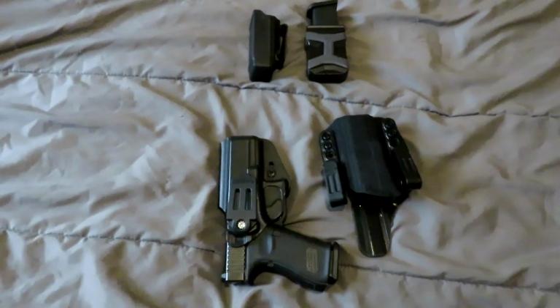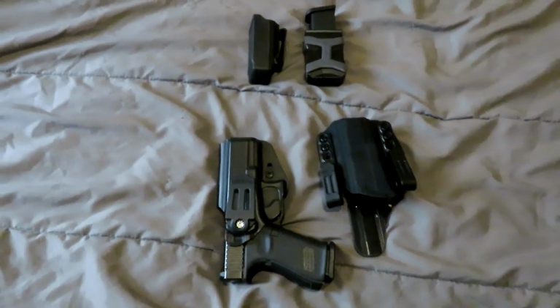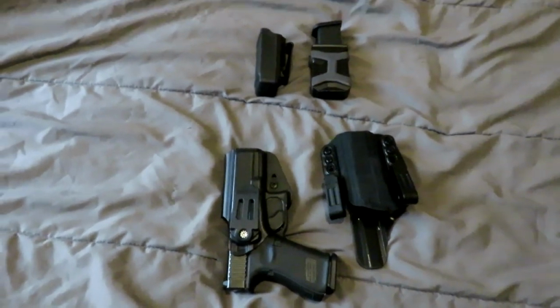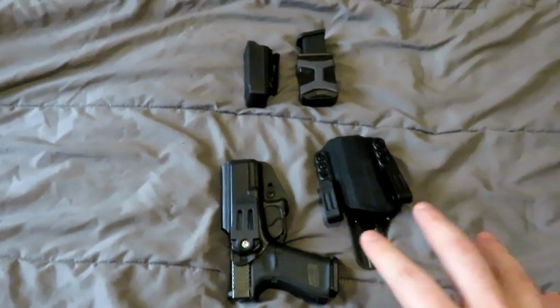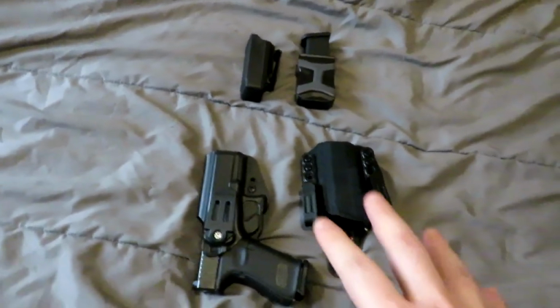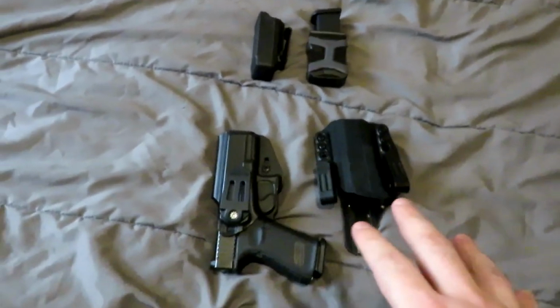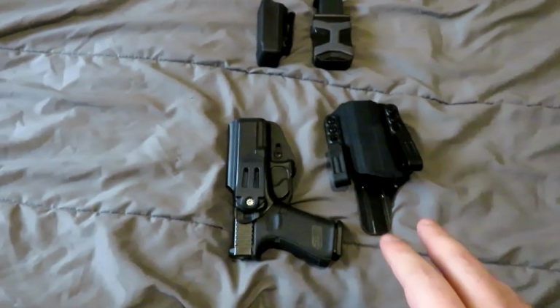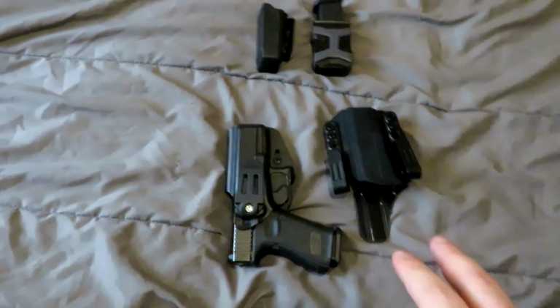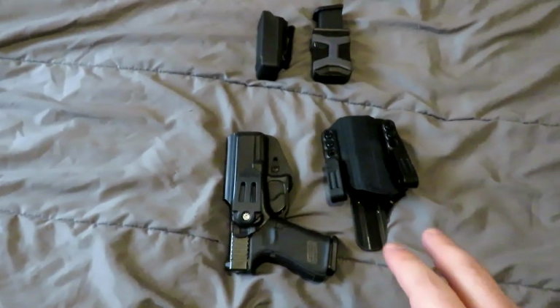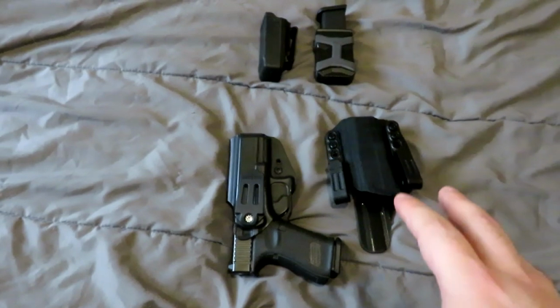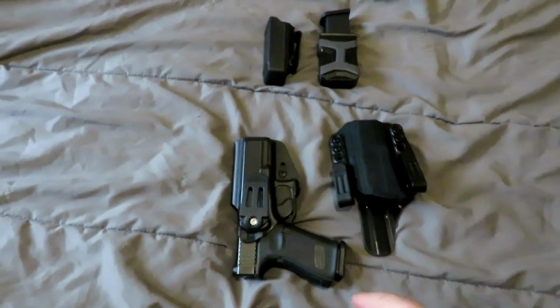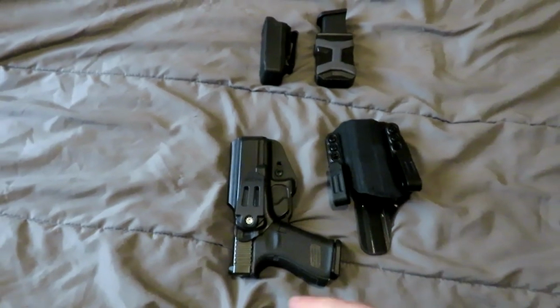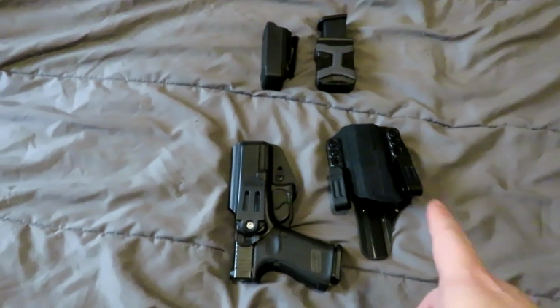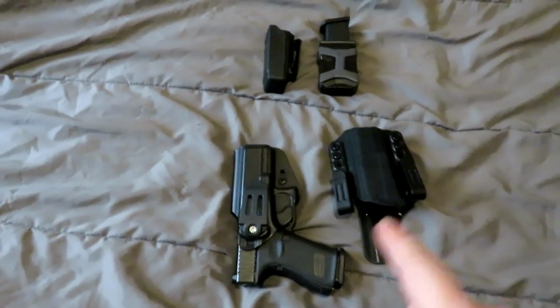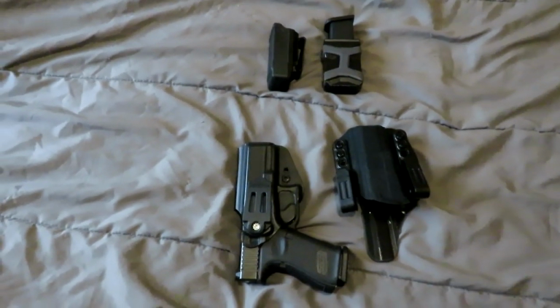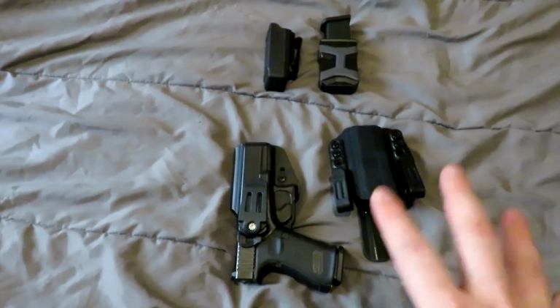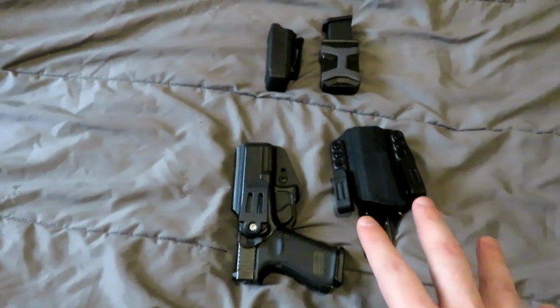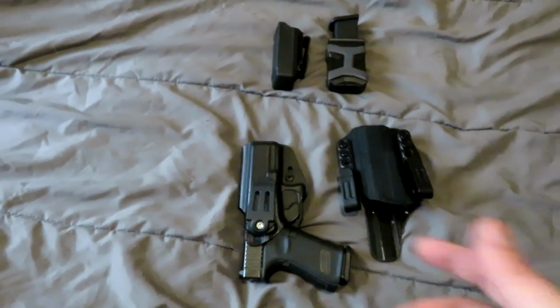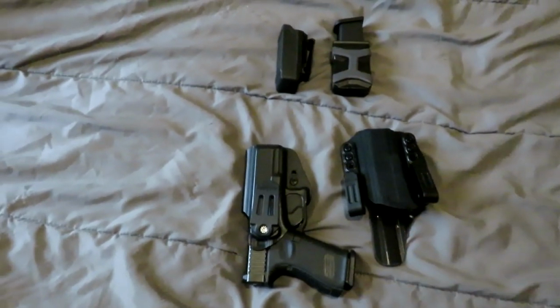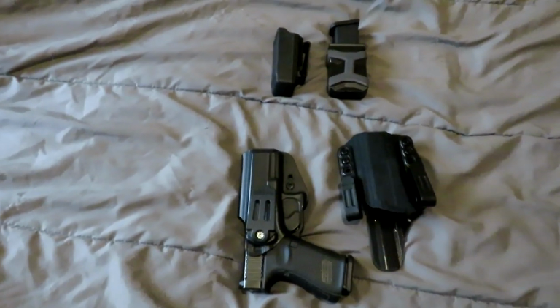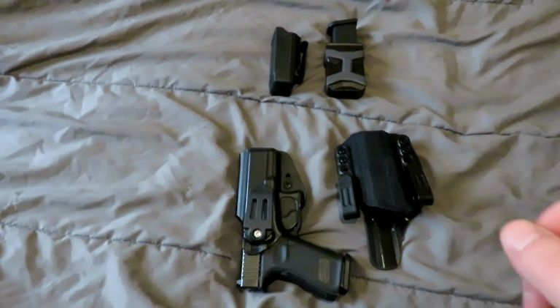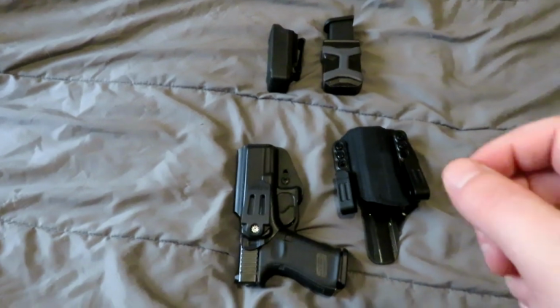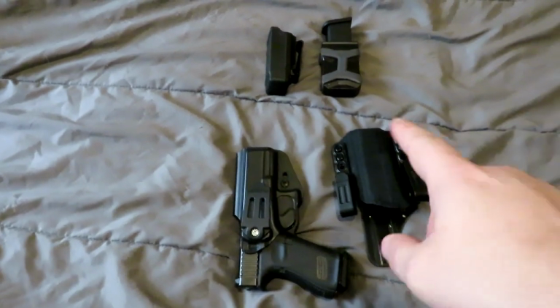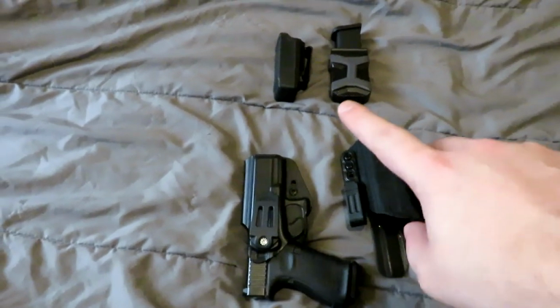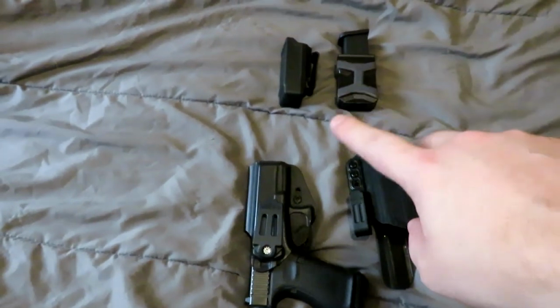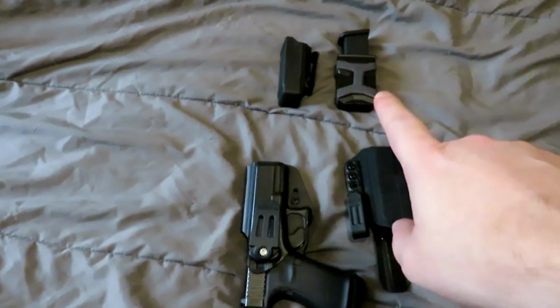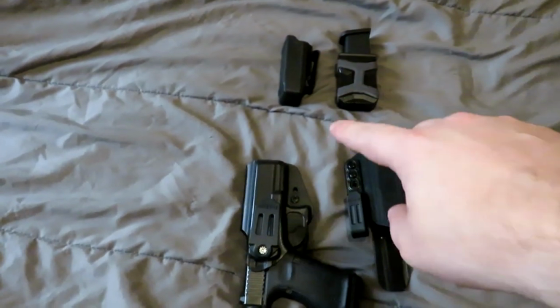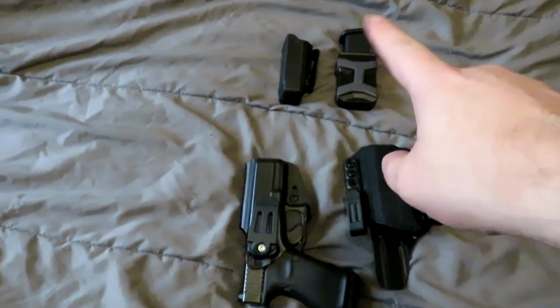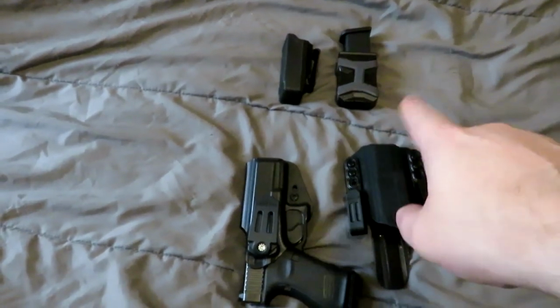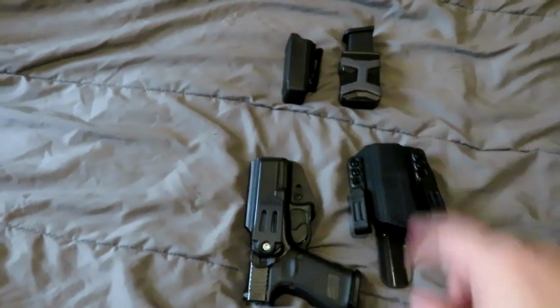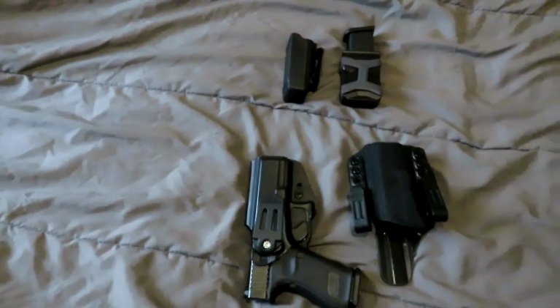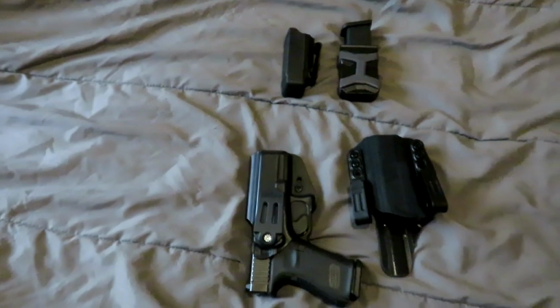Hey everyone. Today we're going to go over a couple of things regarding concealed carry and what I prefer, as well as some outside the waistband concealed spare mag holster carry options.